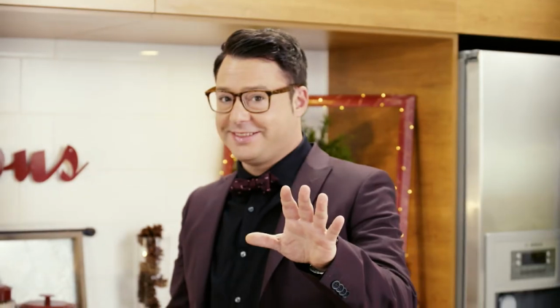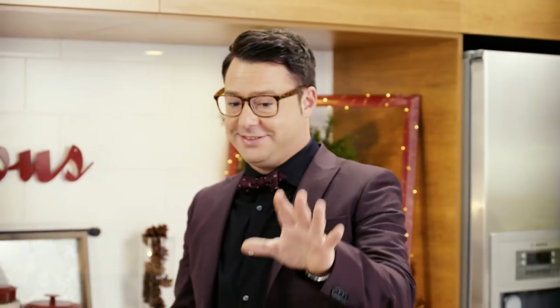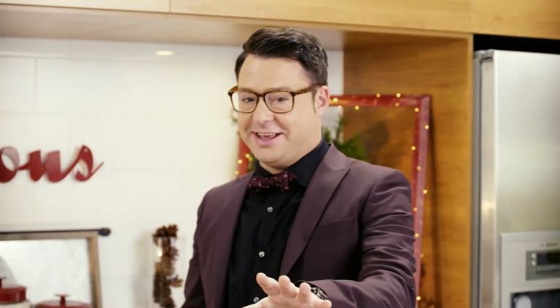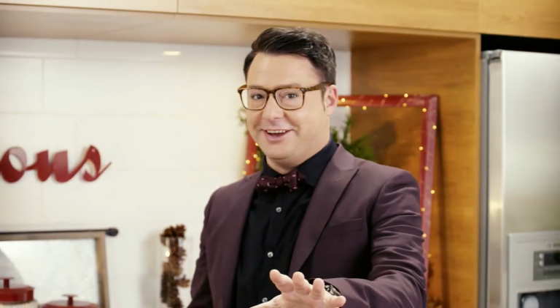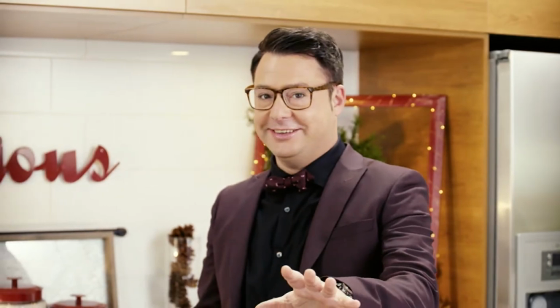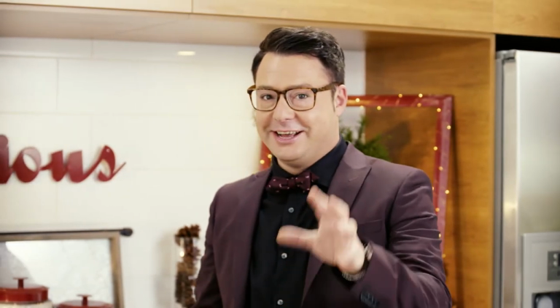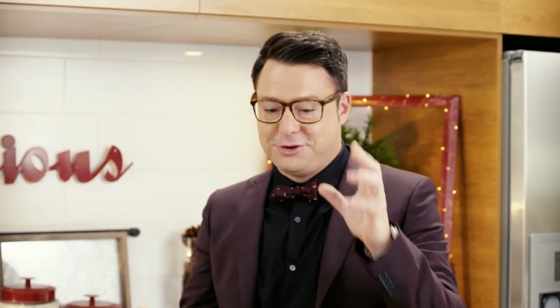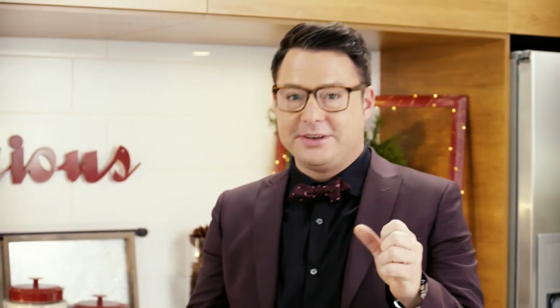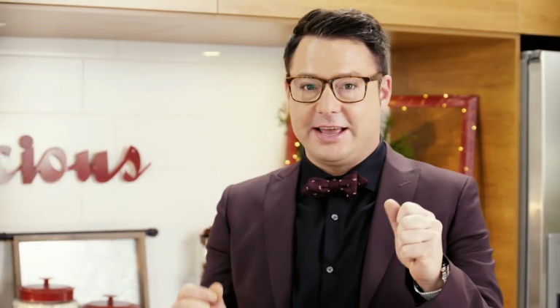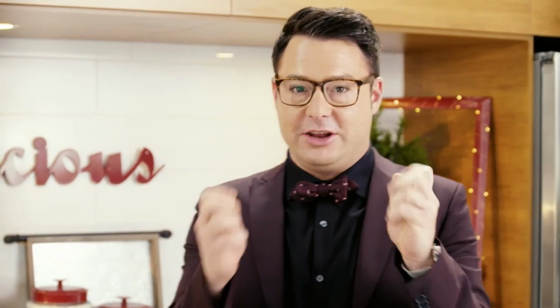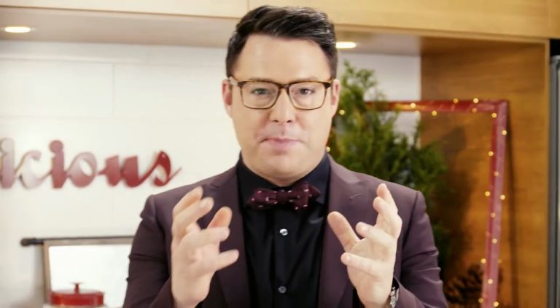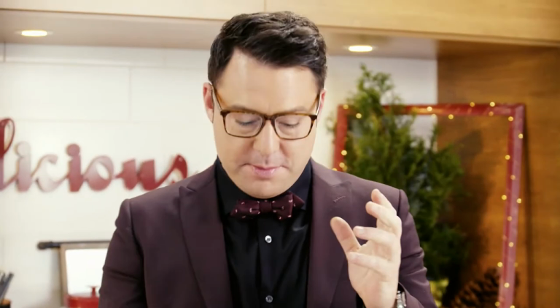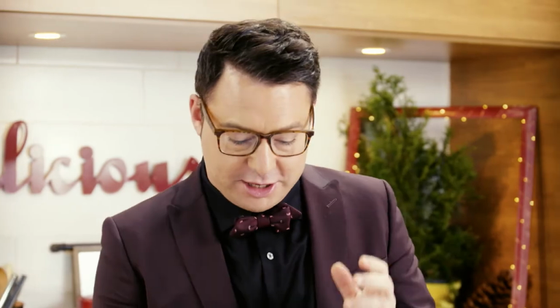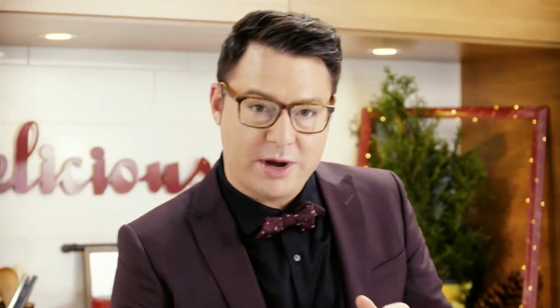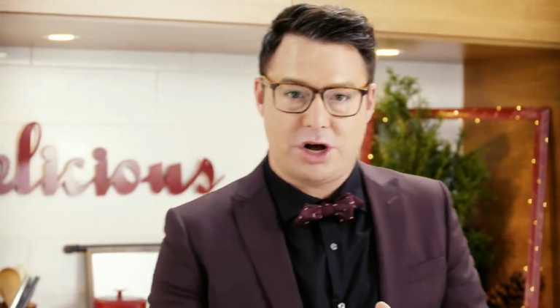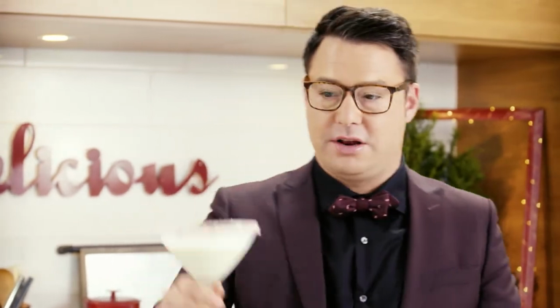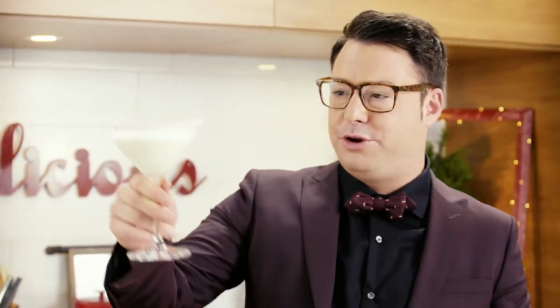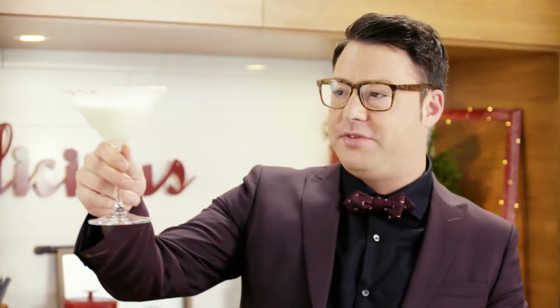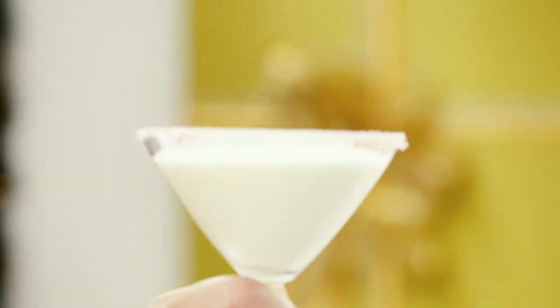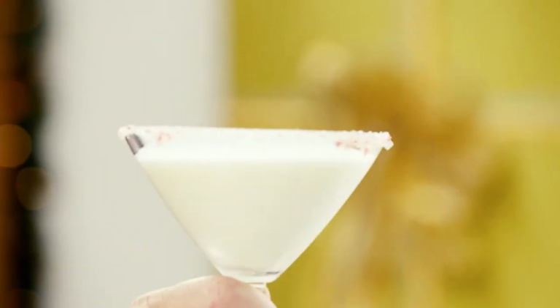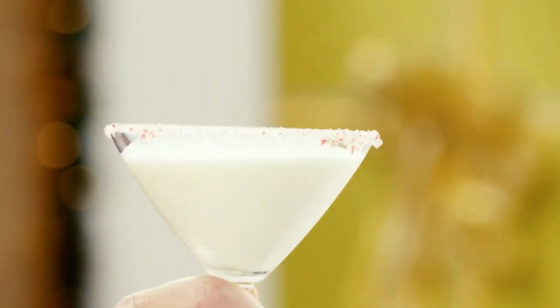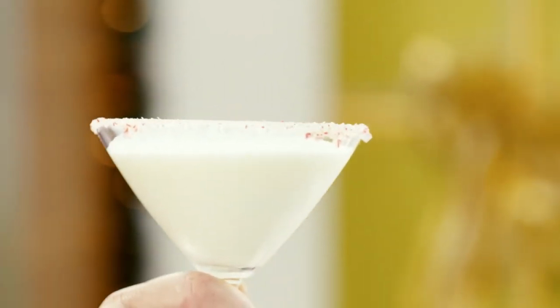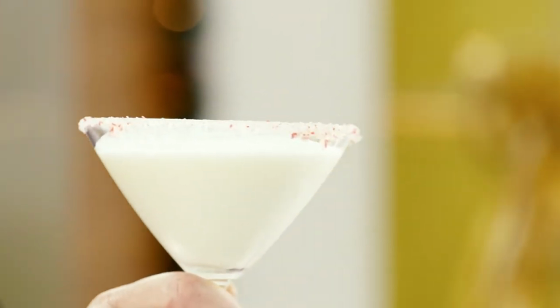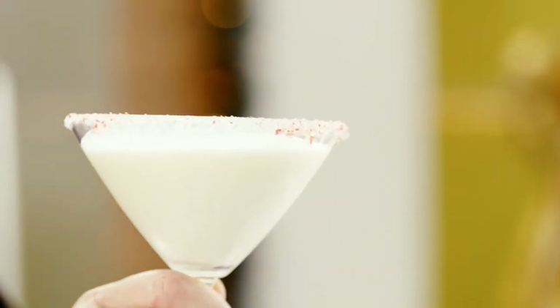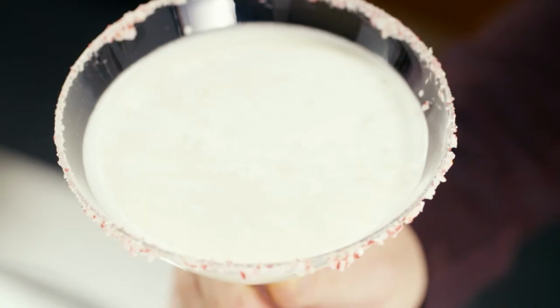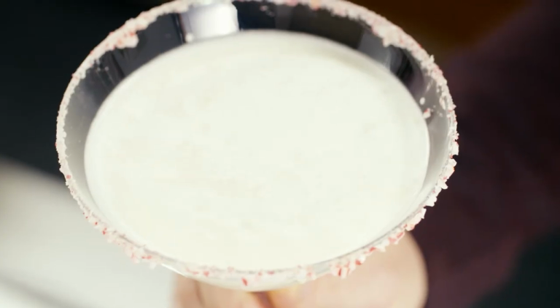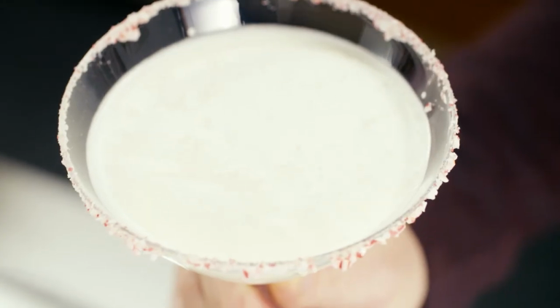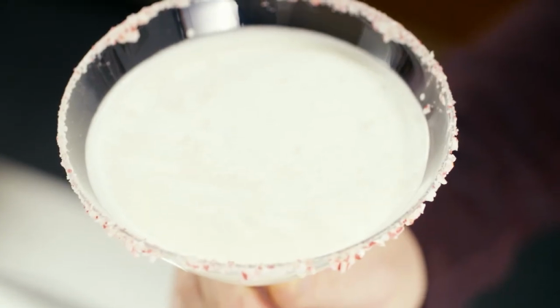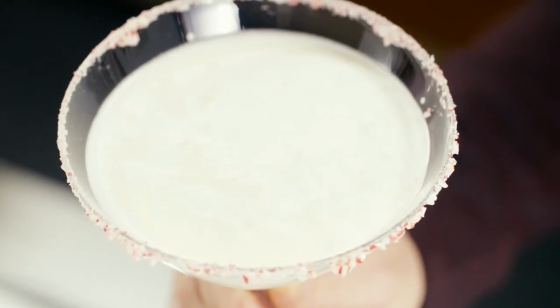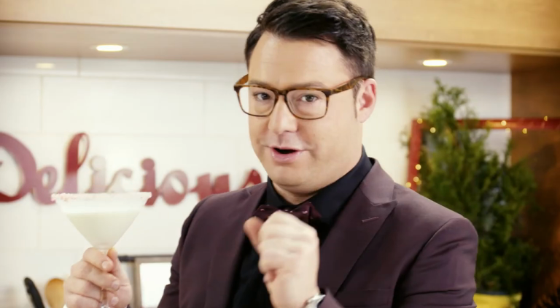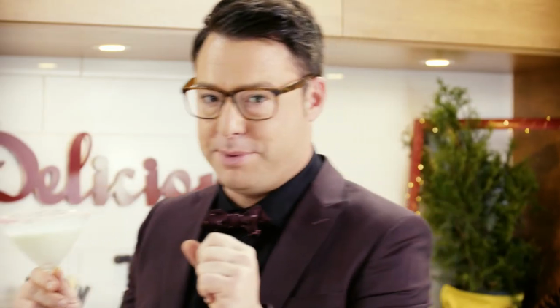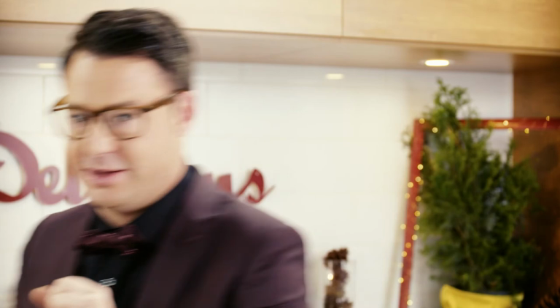That's insanely good. It's super decadent — lots of peppermint, lots of white chocolate, a little bit of vanilla. But this and a truffle, you're in a happy place.